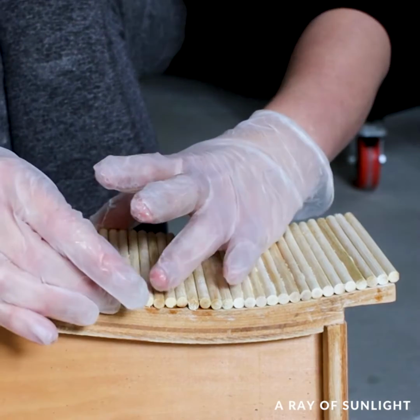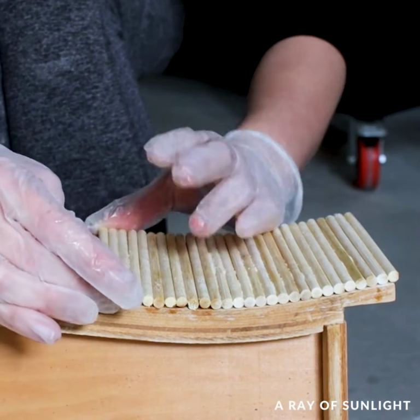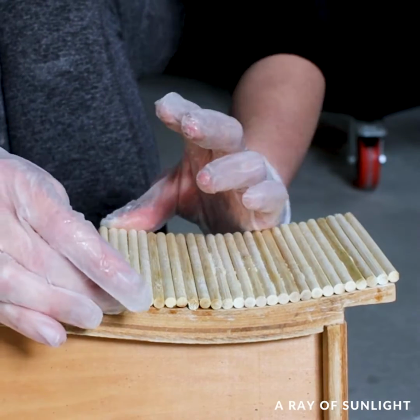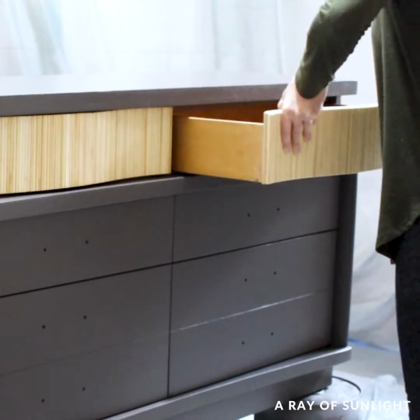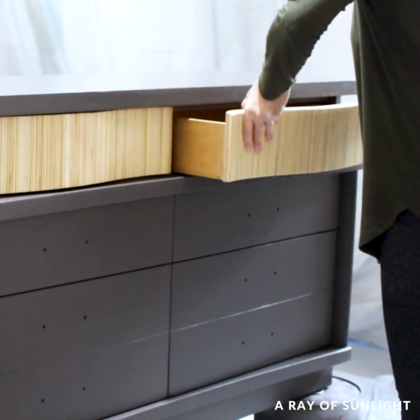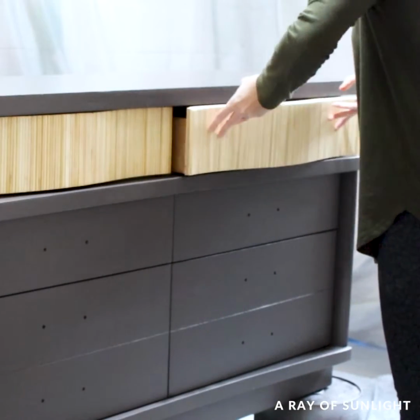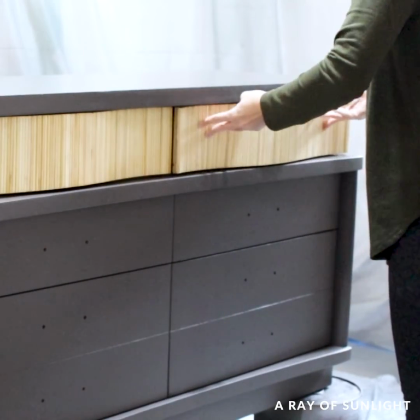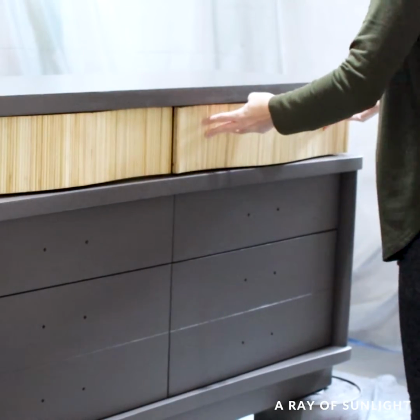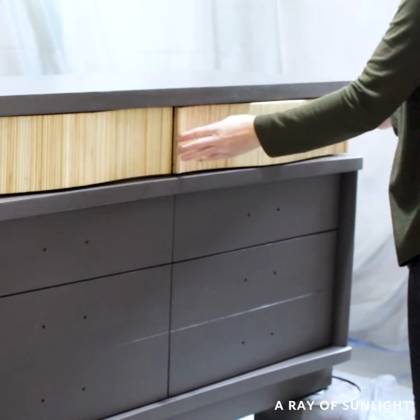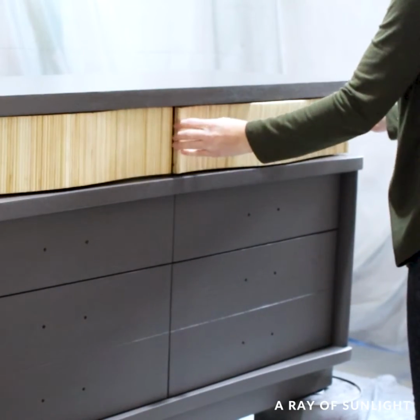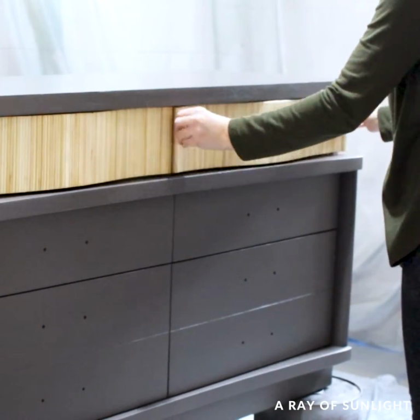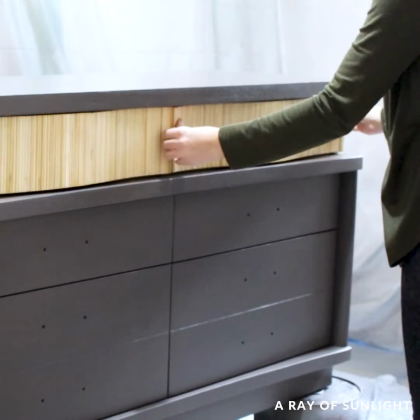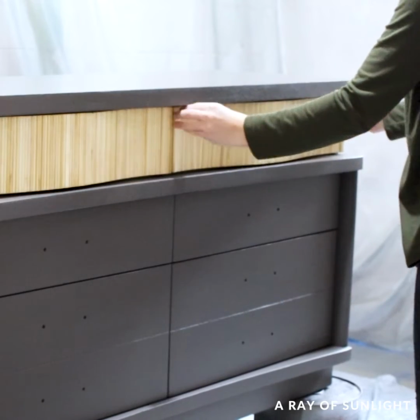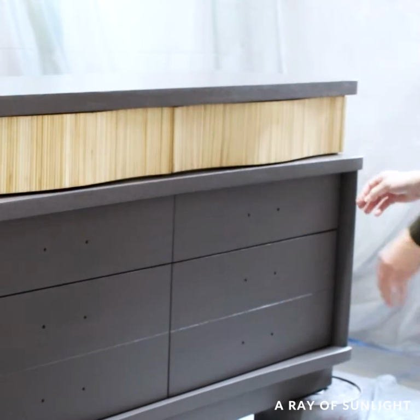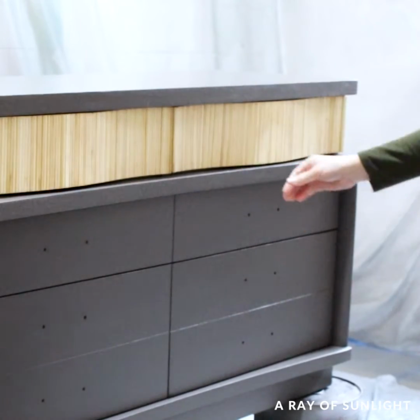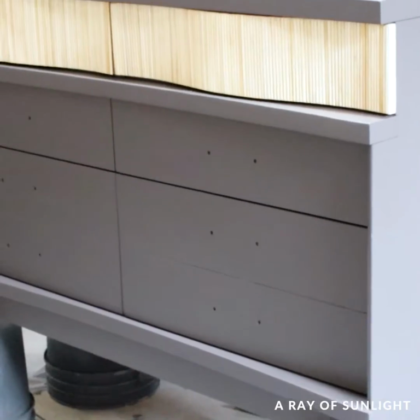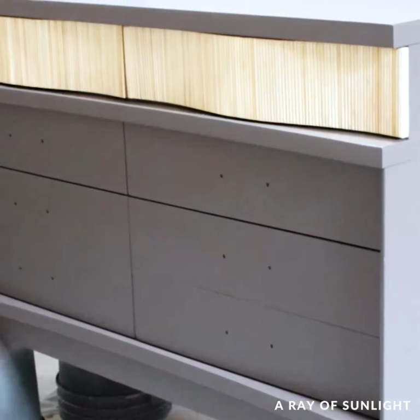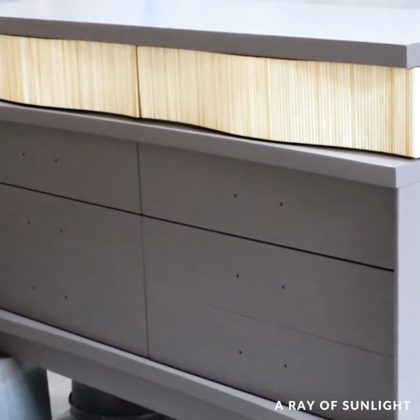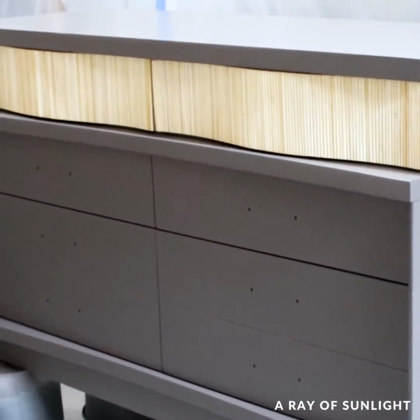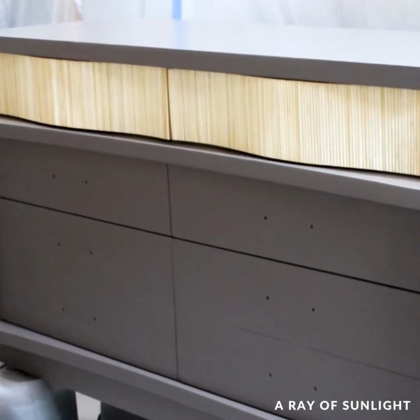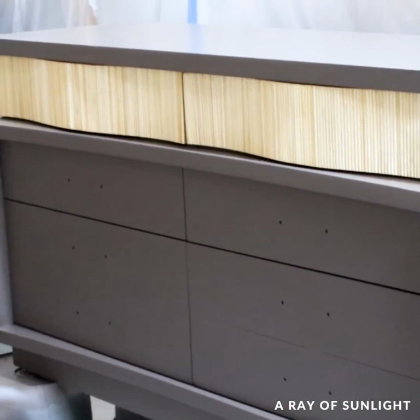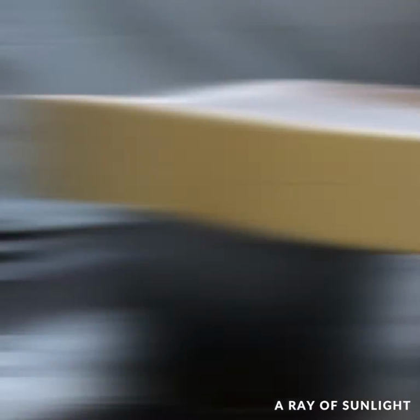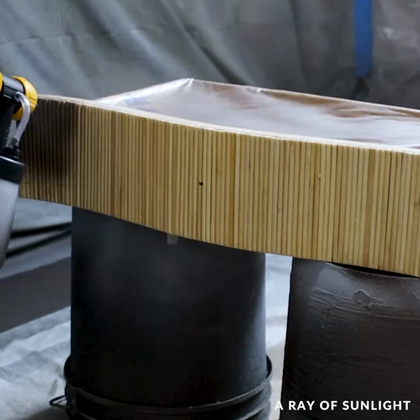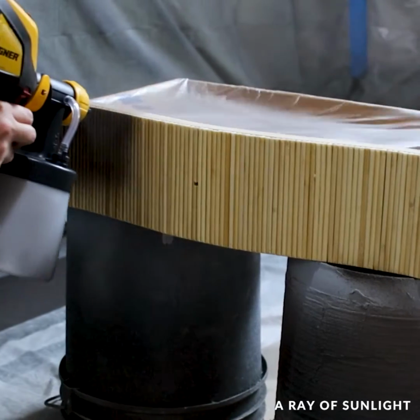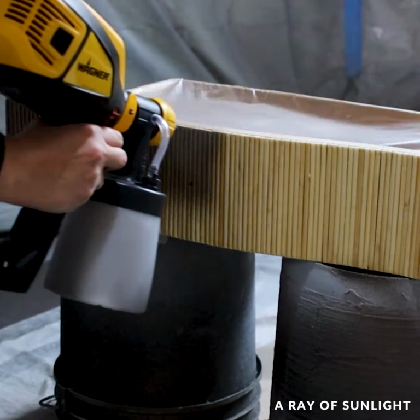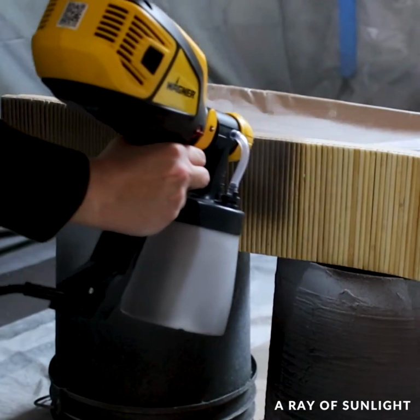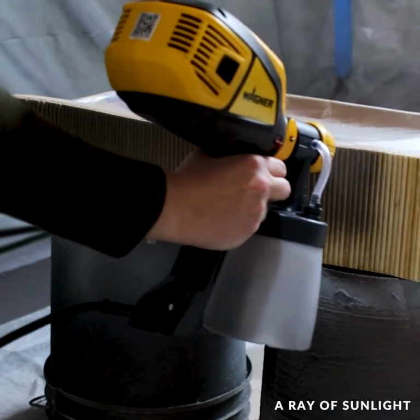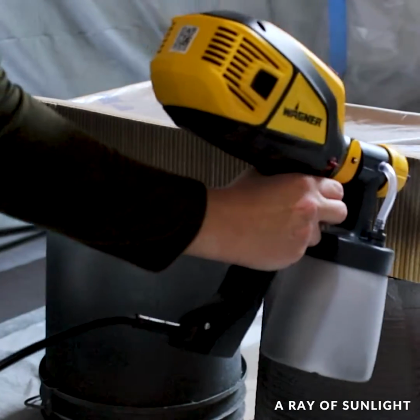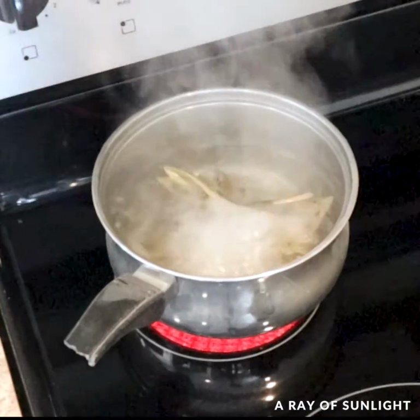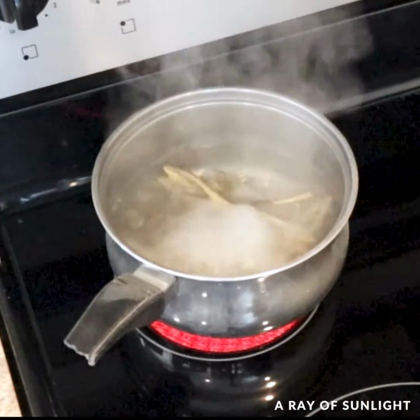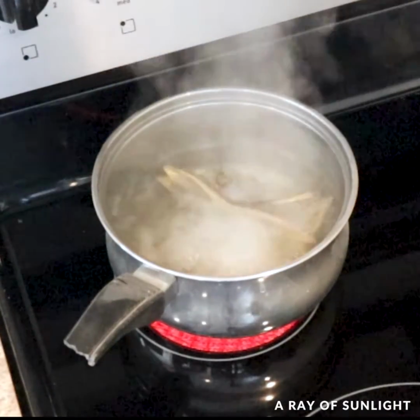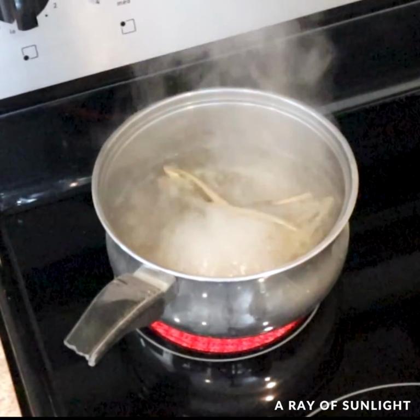Then I put the drawers back into the dresser thinking I was going to keep them as is, but I hated the look of the wood on those top drawers. So I decided to paint them to match the dresser, and then I cleaned up the old hardware.